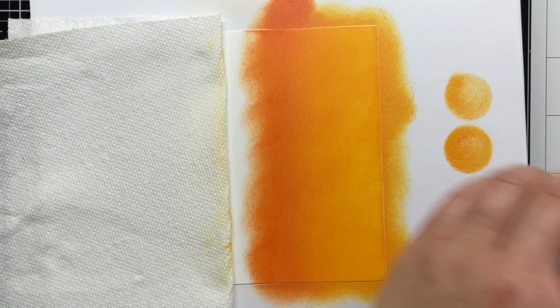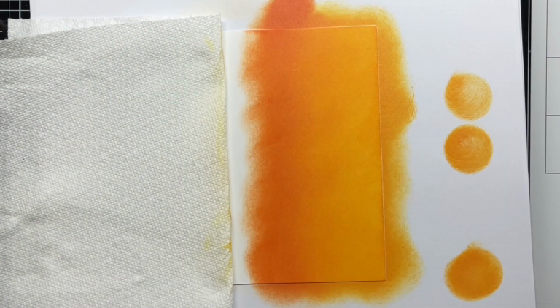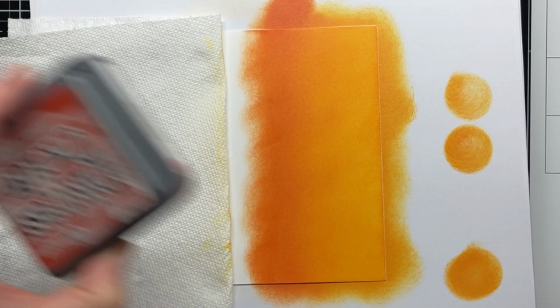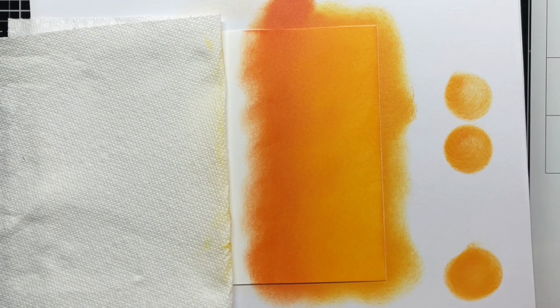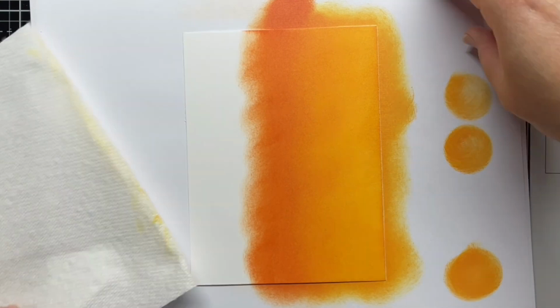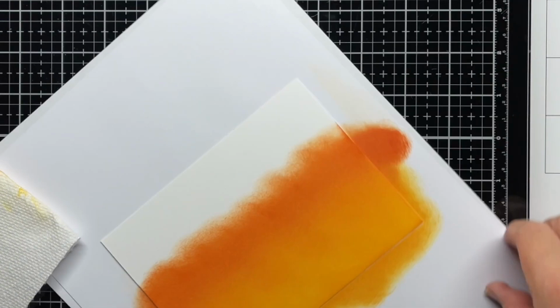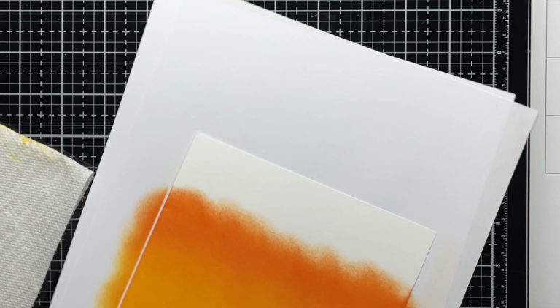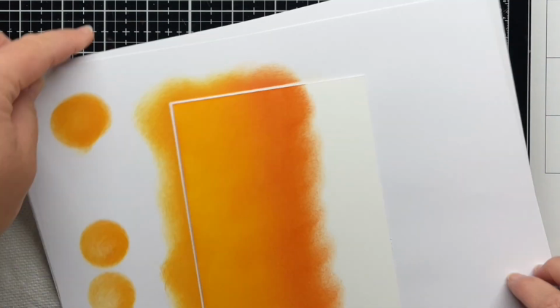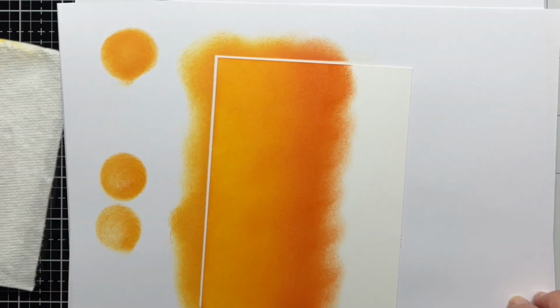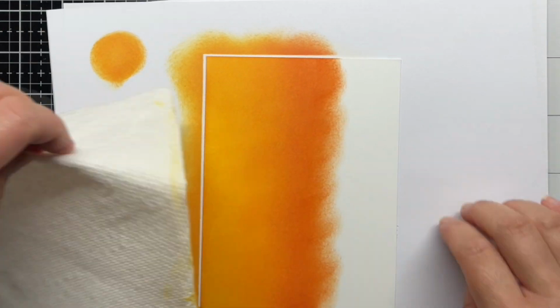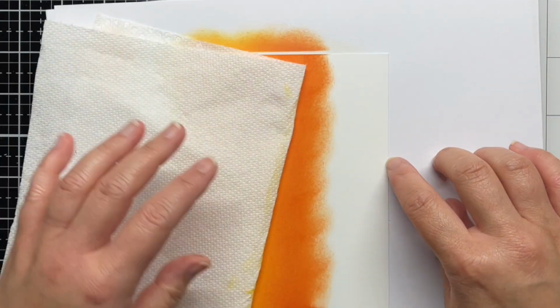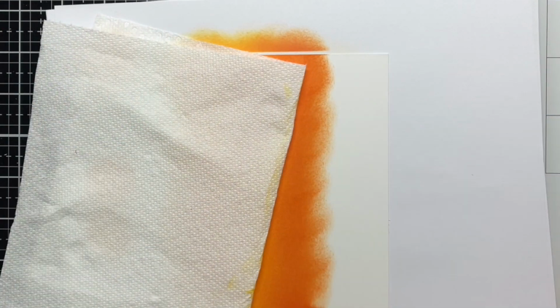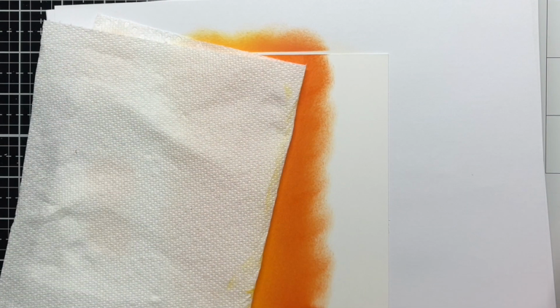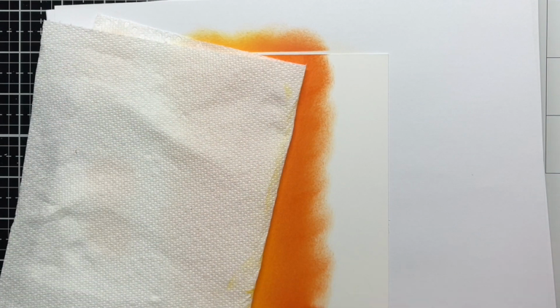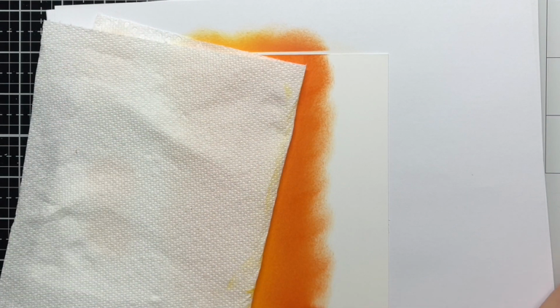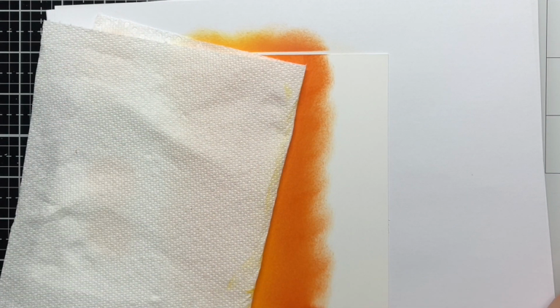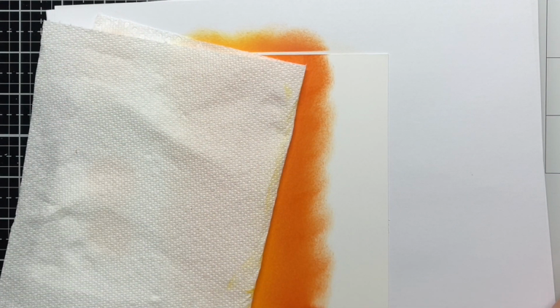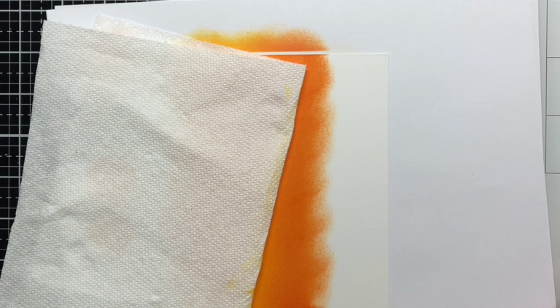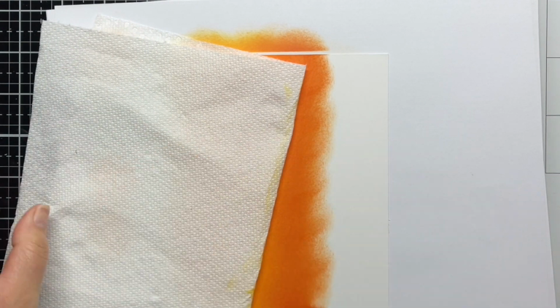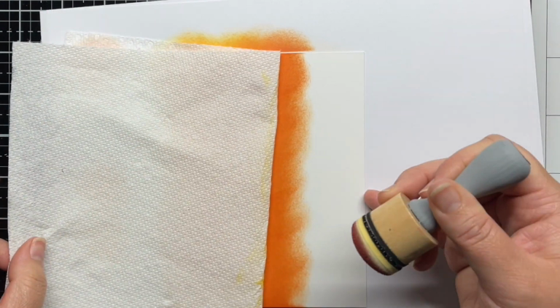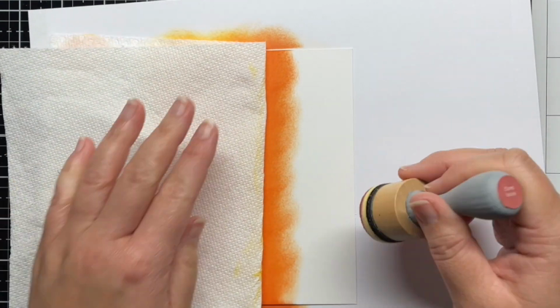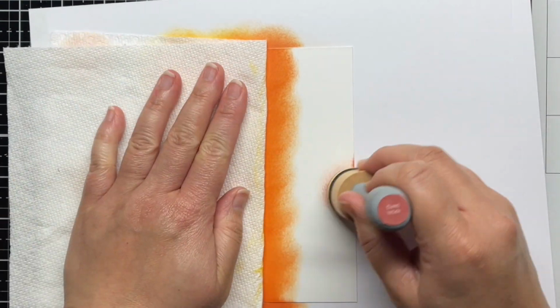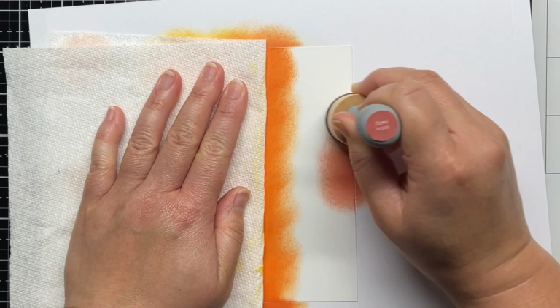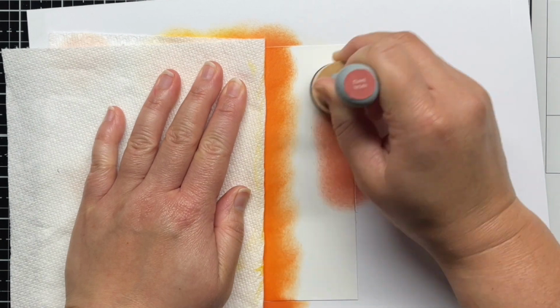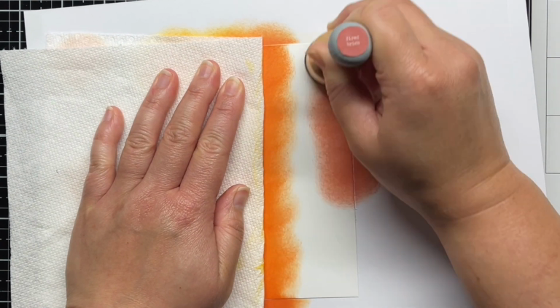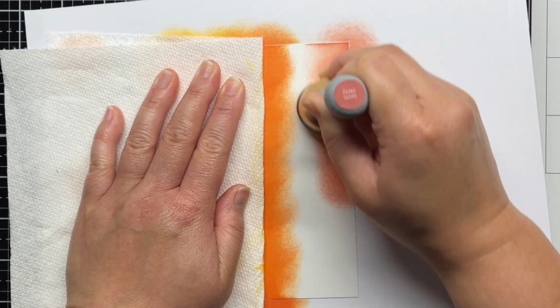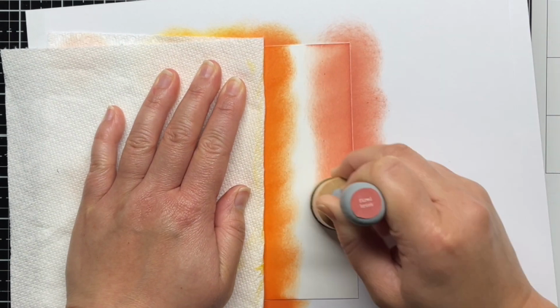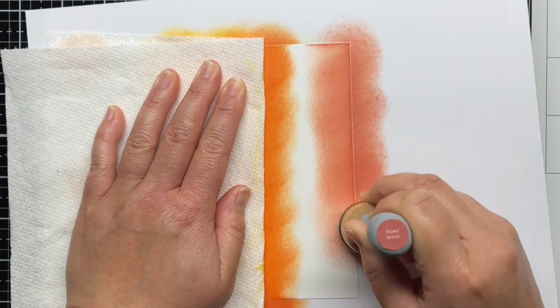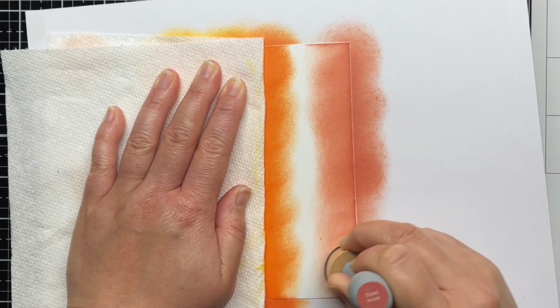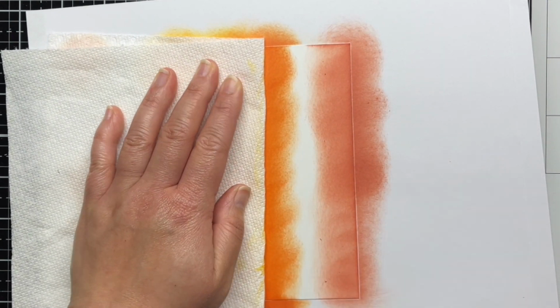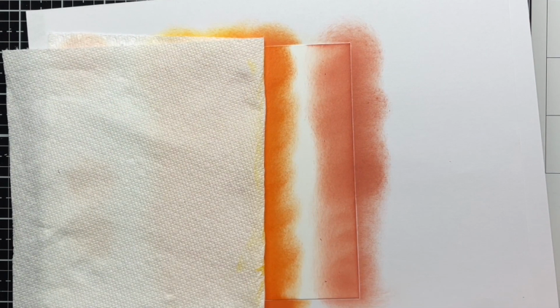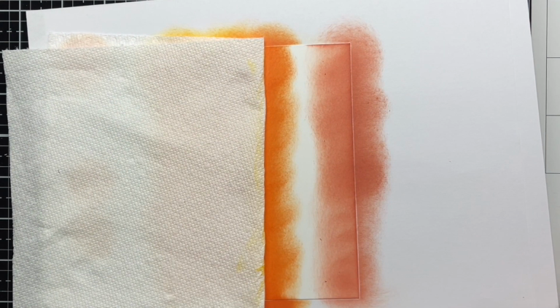Sometimes it's easy to kind of separate the two parts of the card when you're working, and then when you get ready to put it all together, you realize the background and colored images just don't work well together.